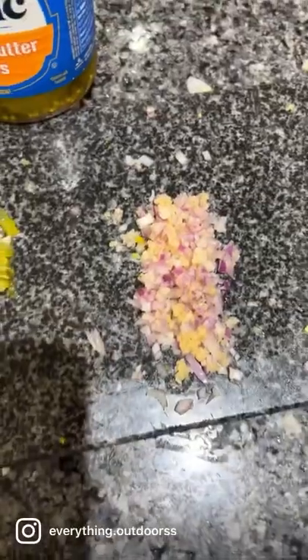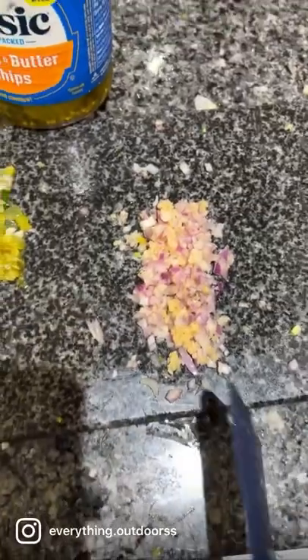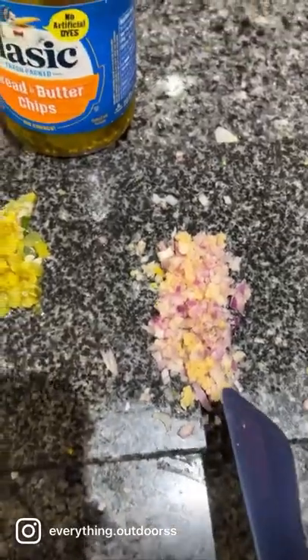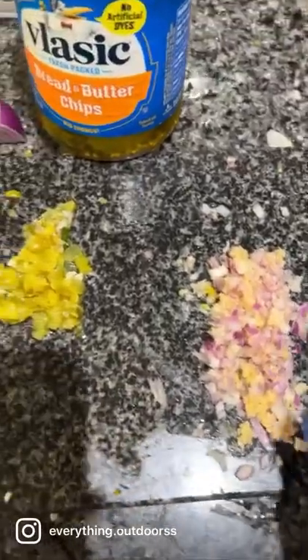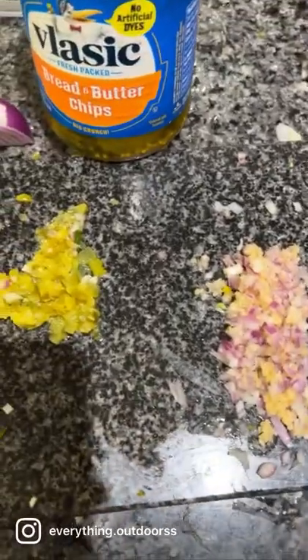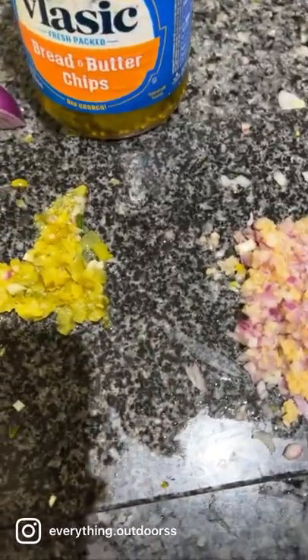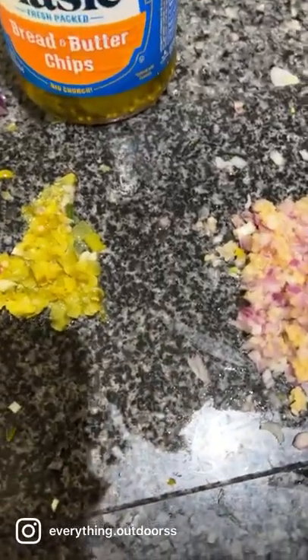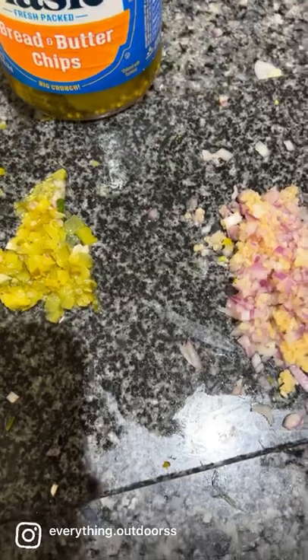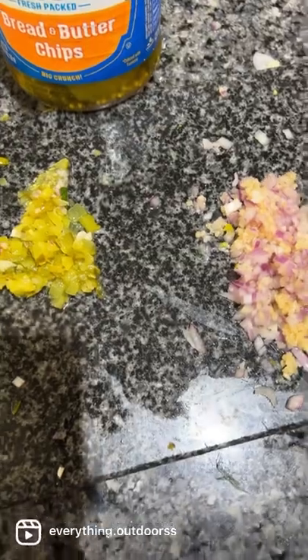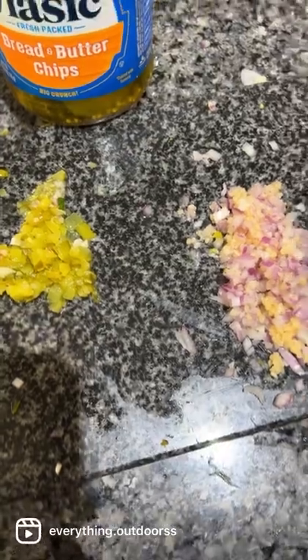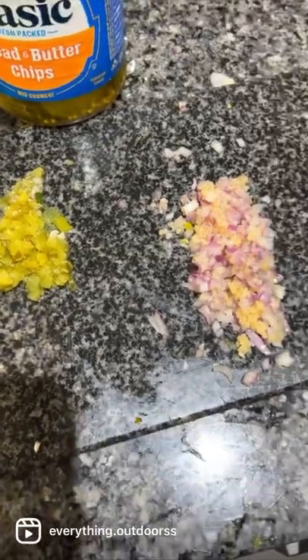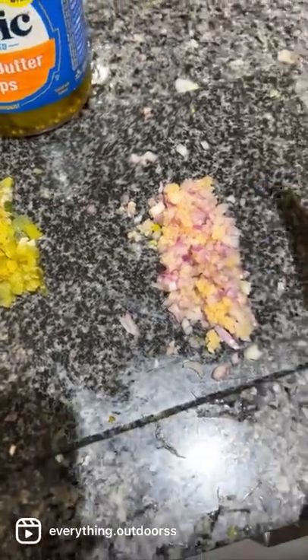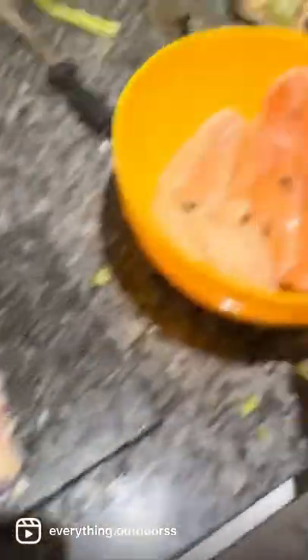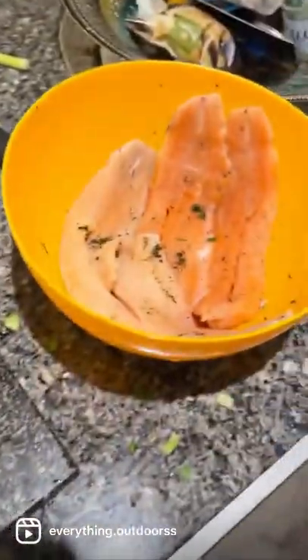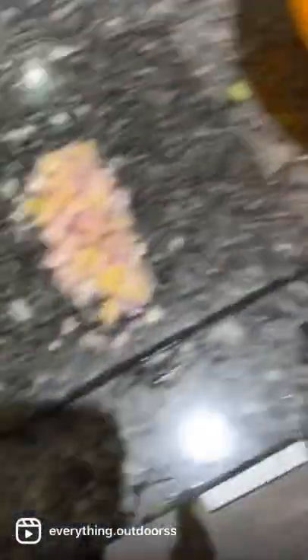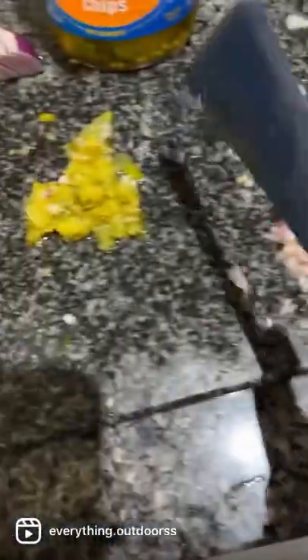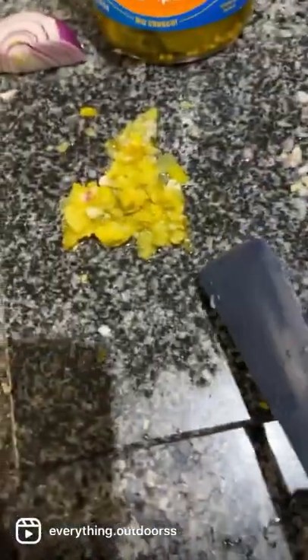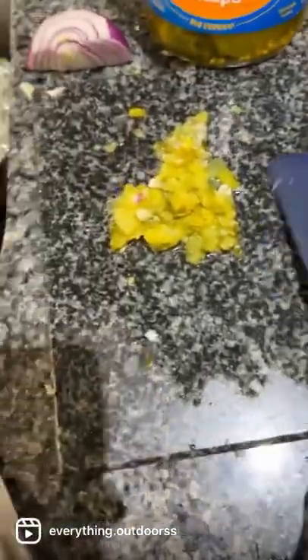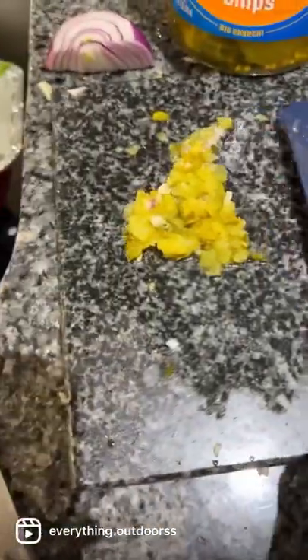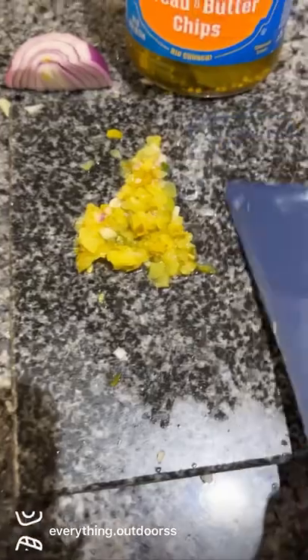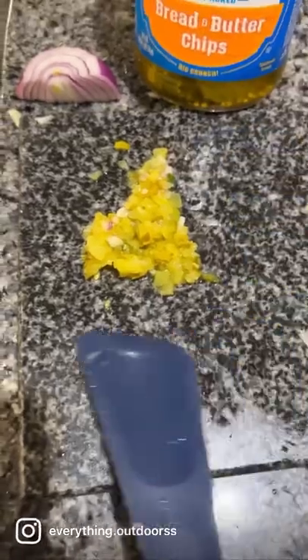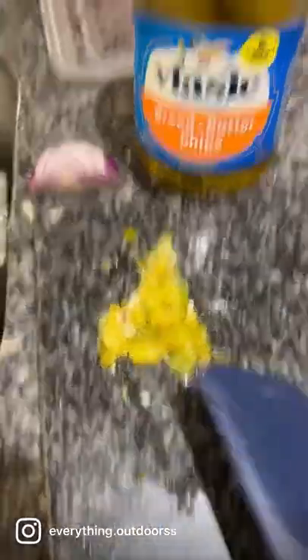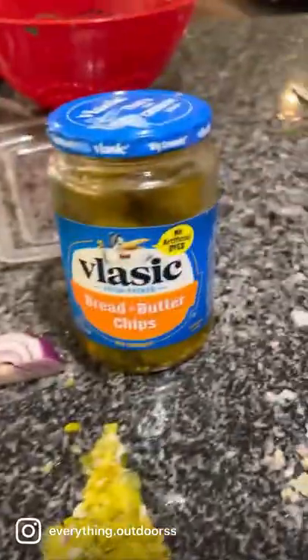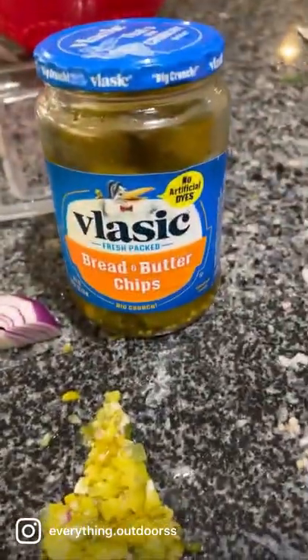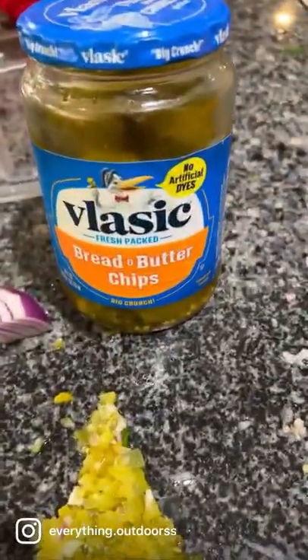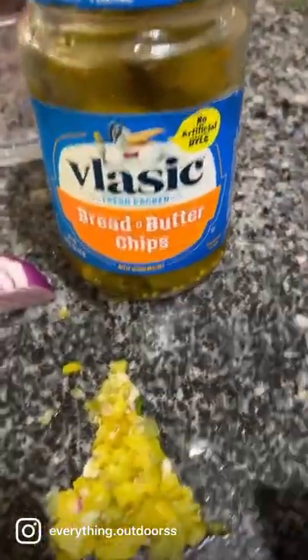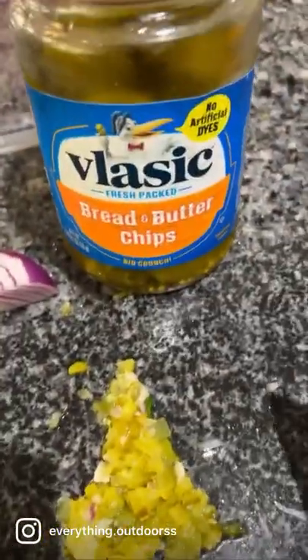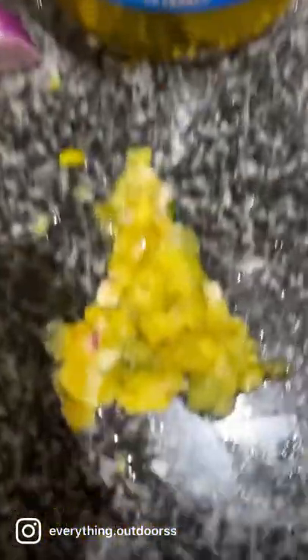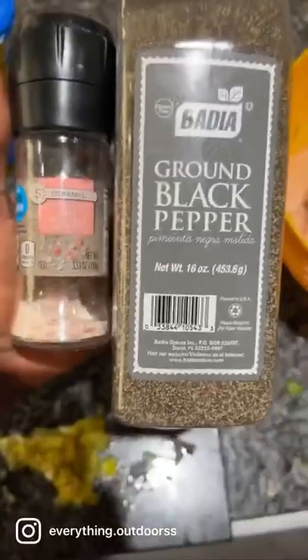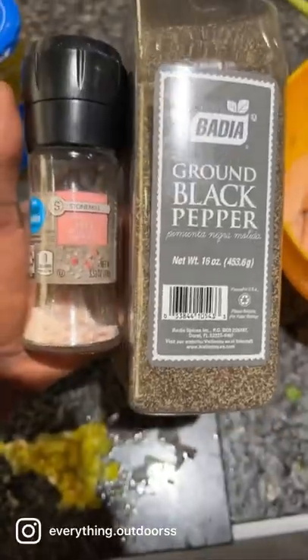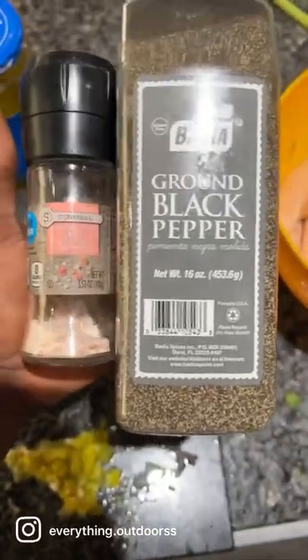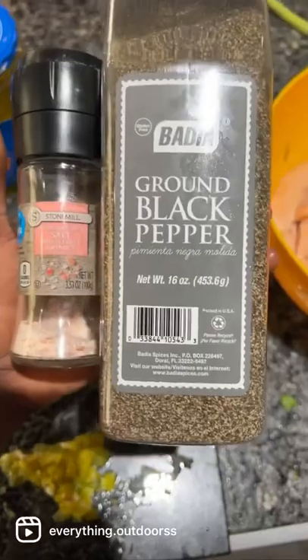Now I got some onions and garlic that I chopped up. I'm going to roast it and add it to this. And then I got some chopped up pickles here — I'm not going to add them yet, I'll add them later. Some salt and pepper.